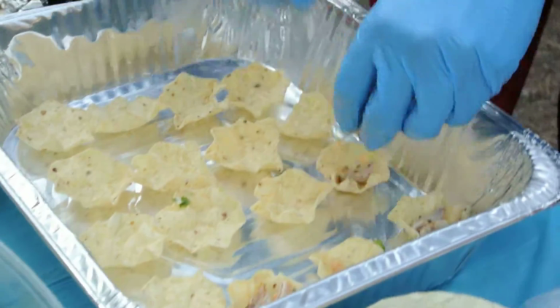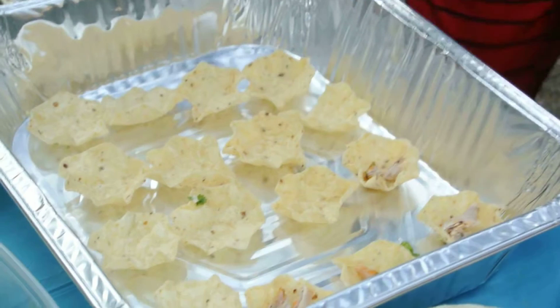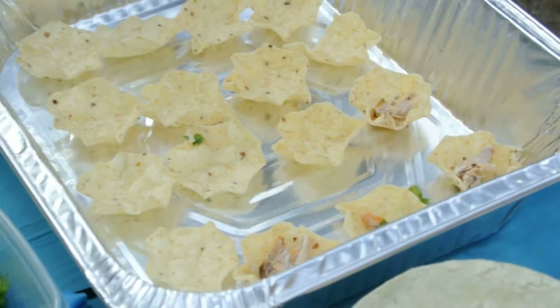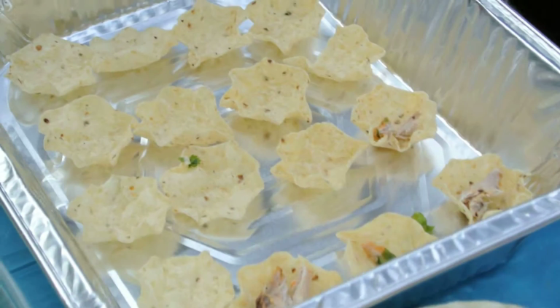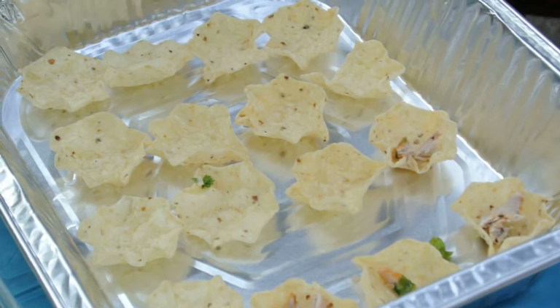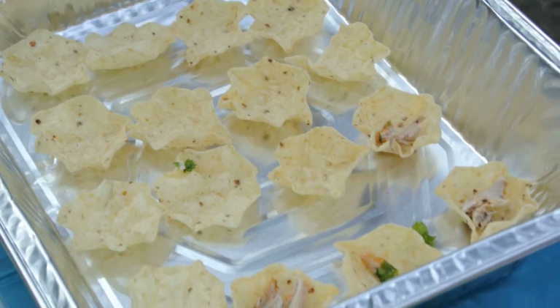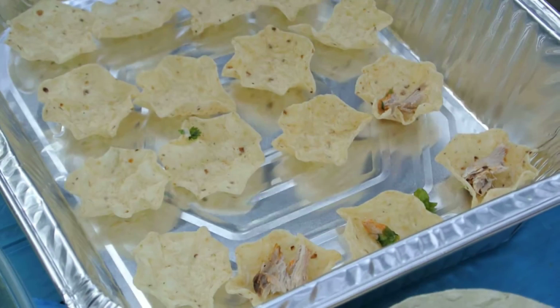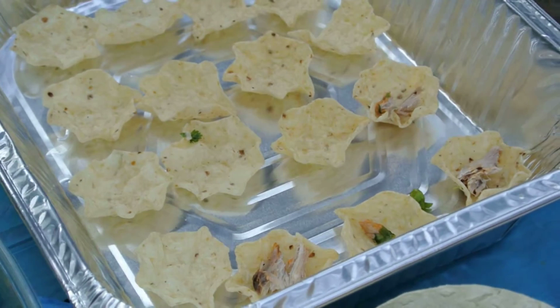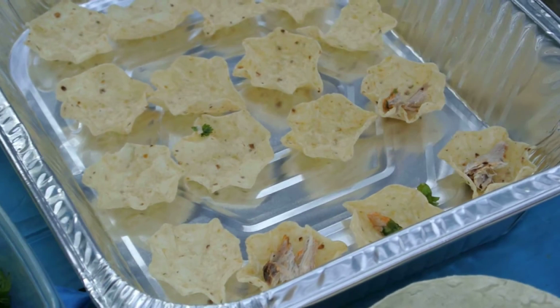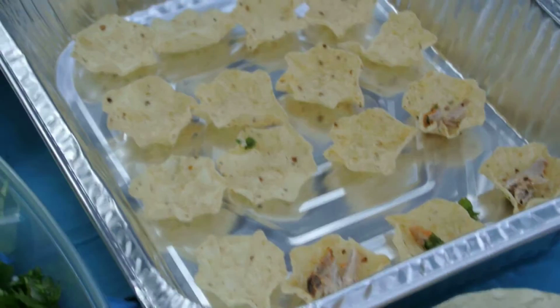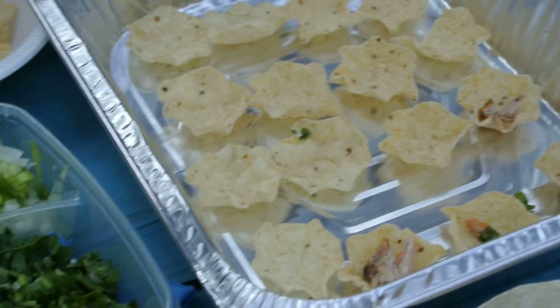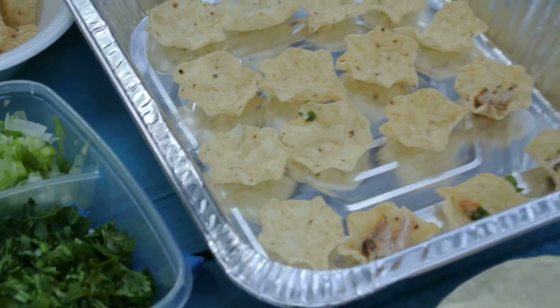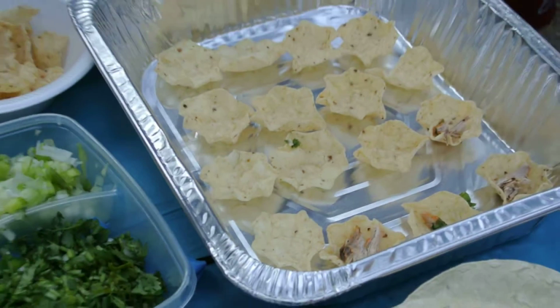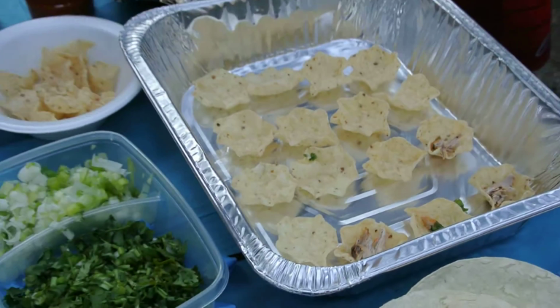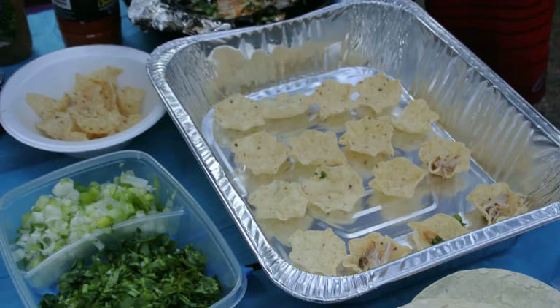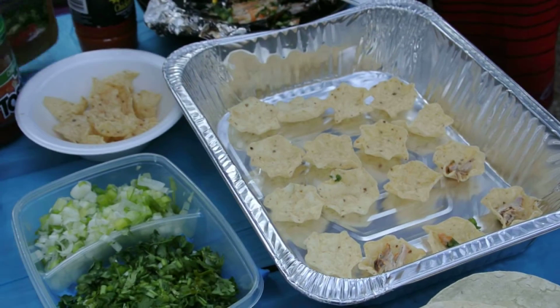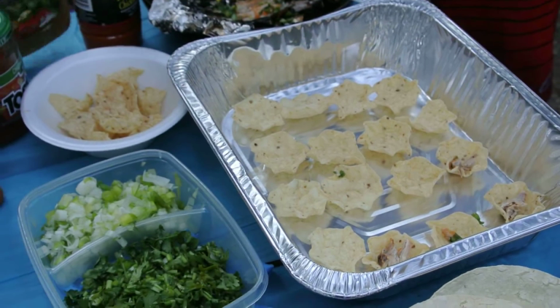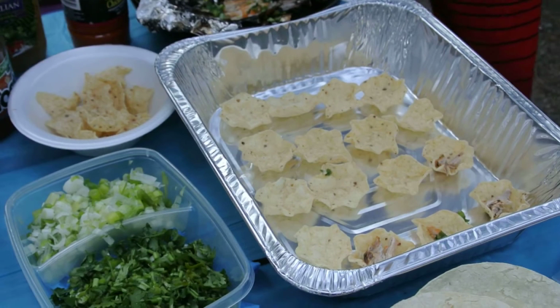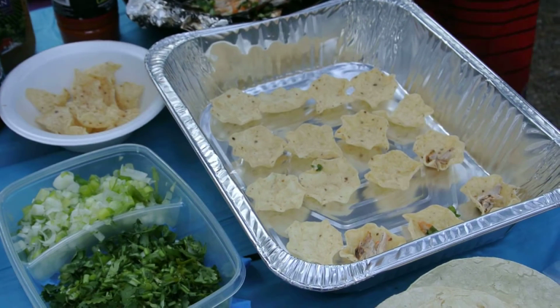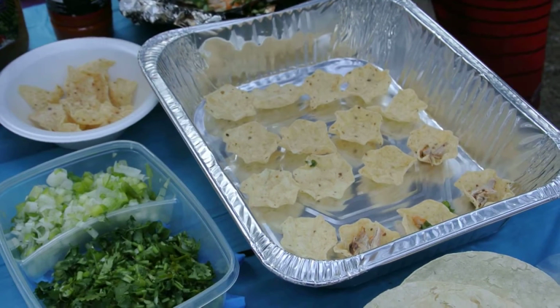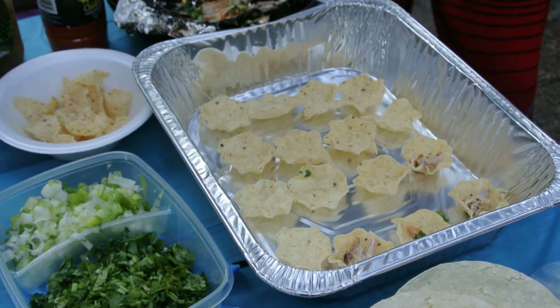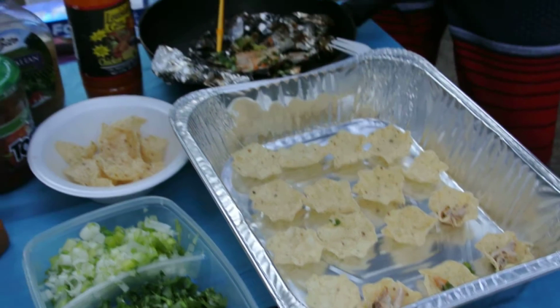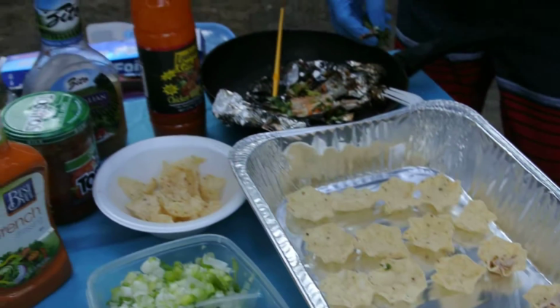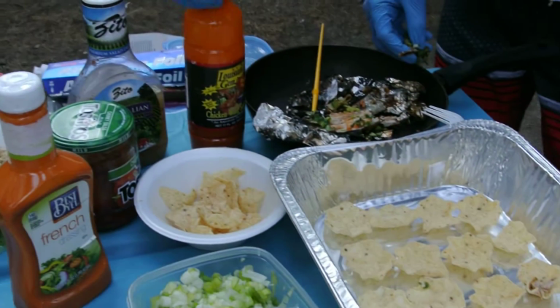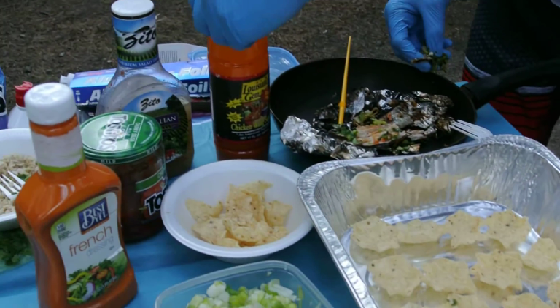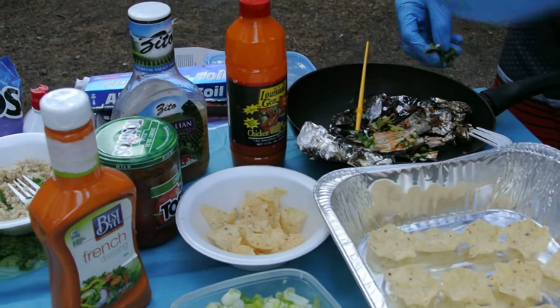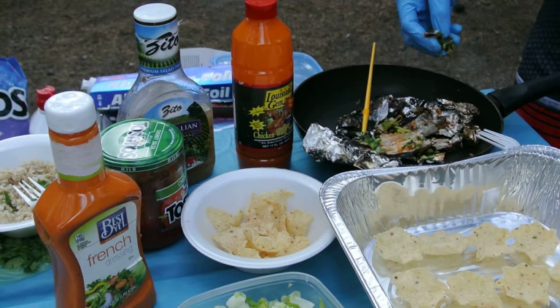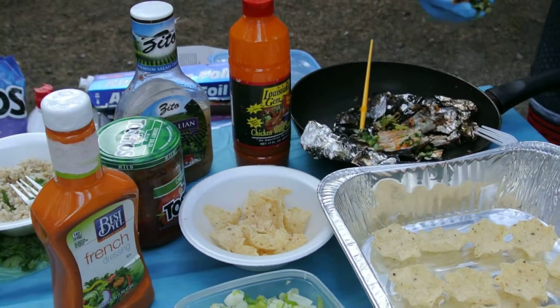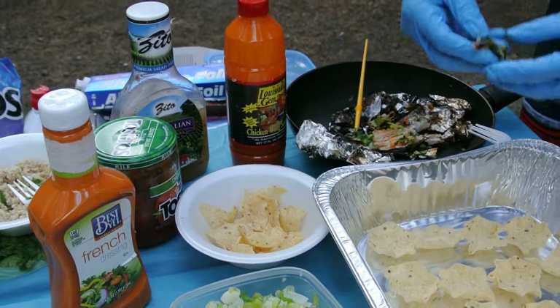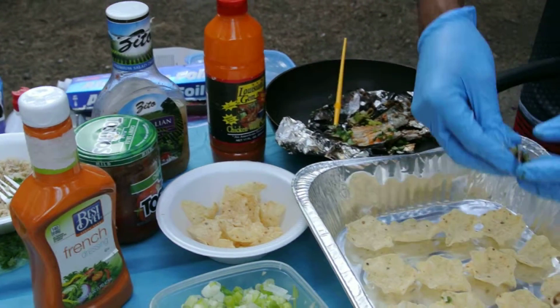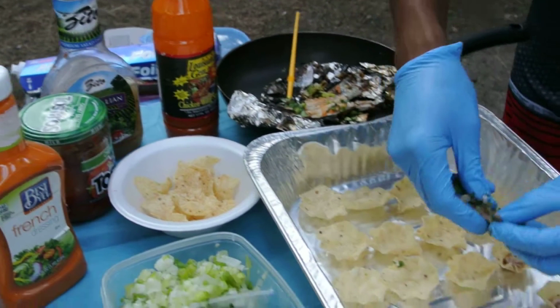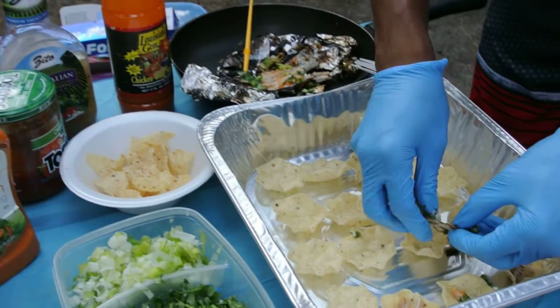I marinate it with all the sauce — French dressing, Italian sauce, and this Louisiana. Put this on top.